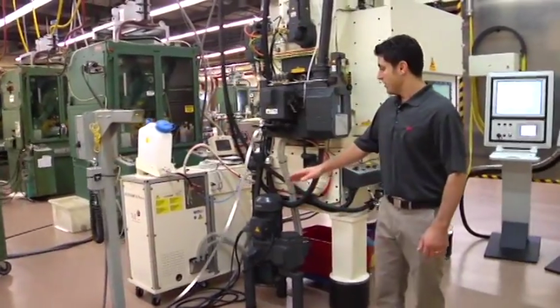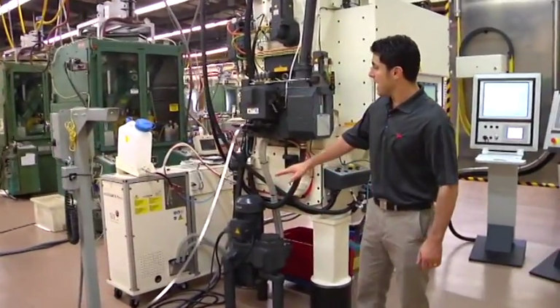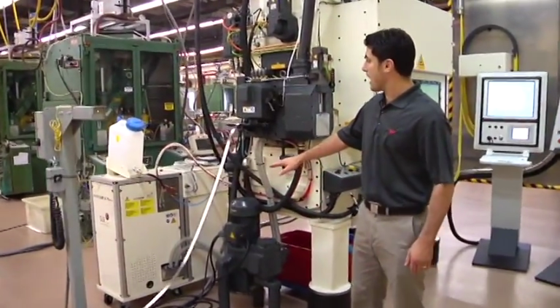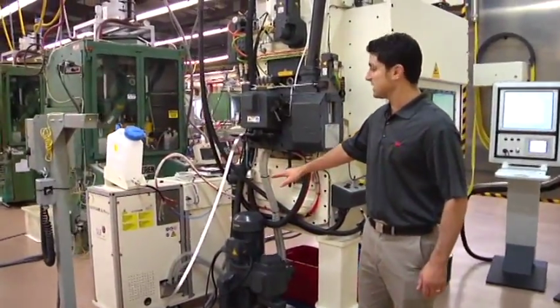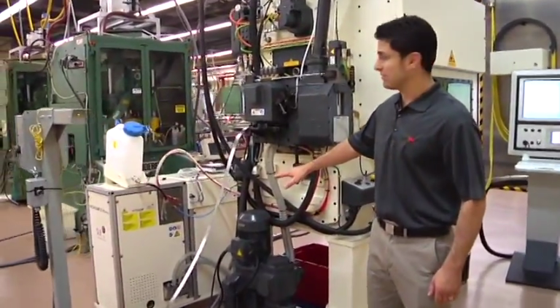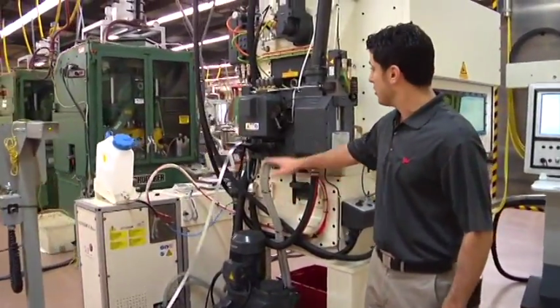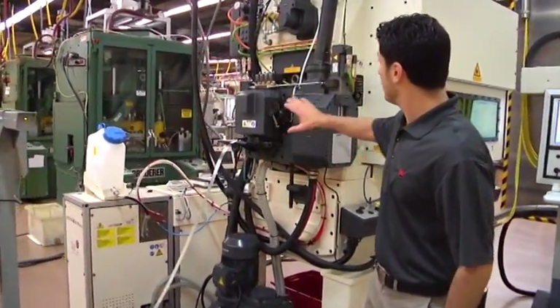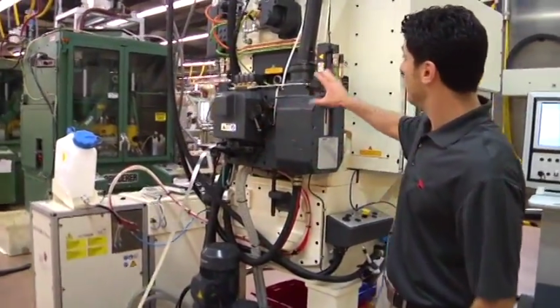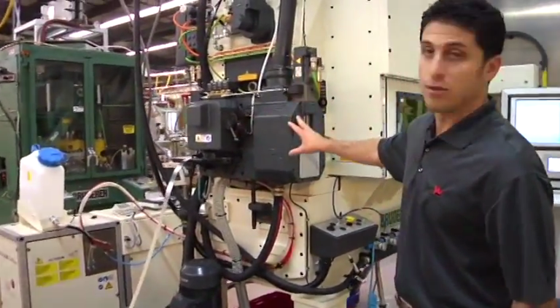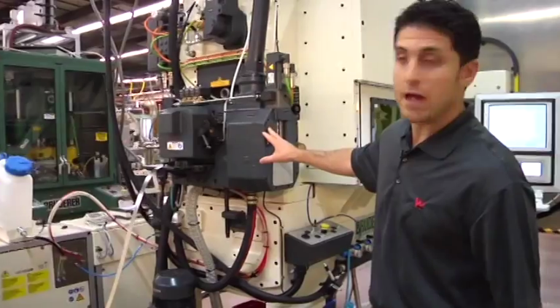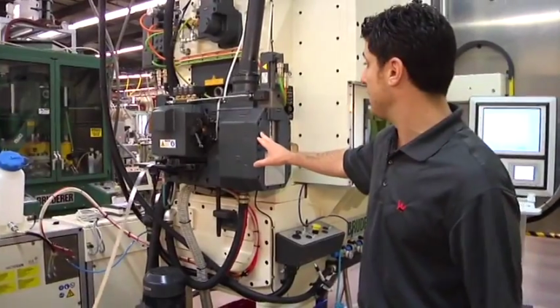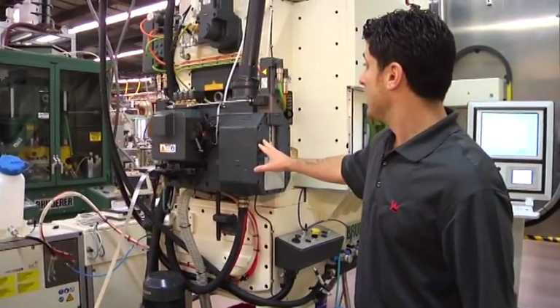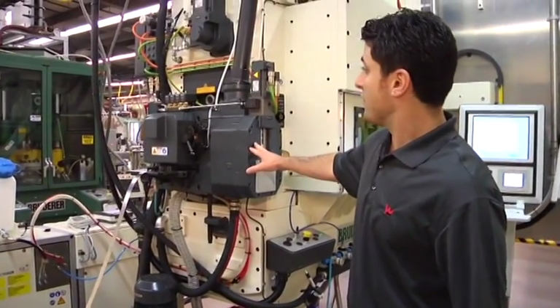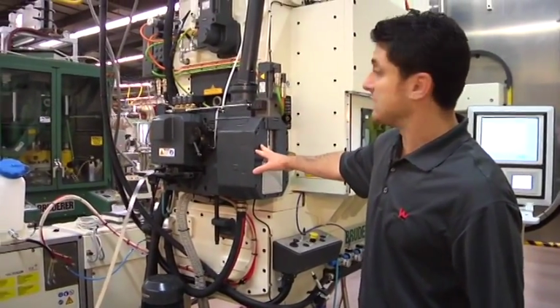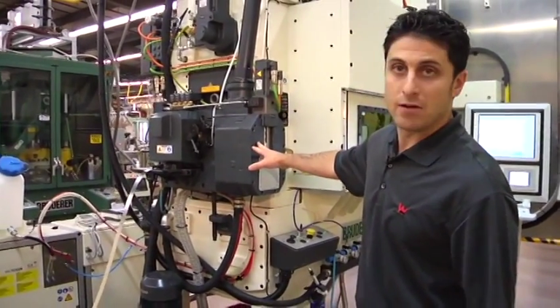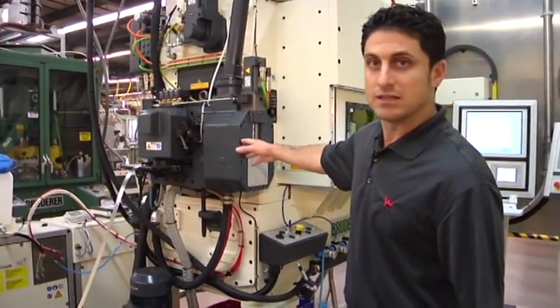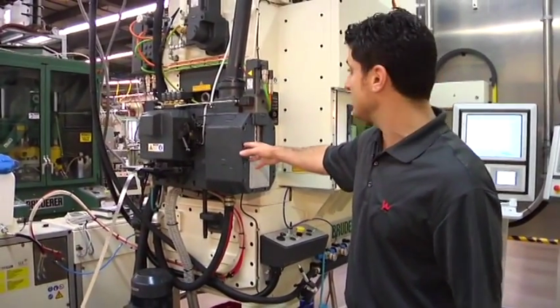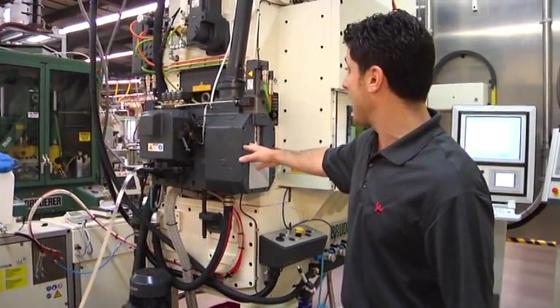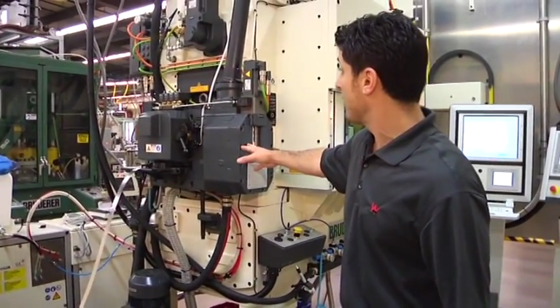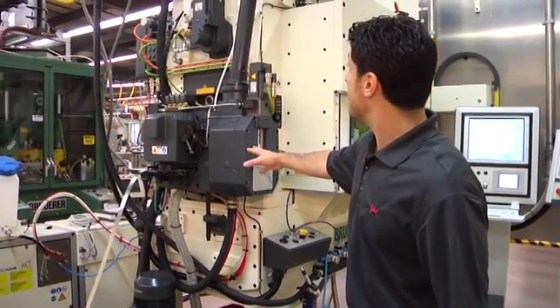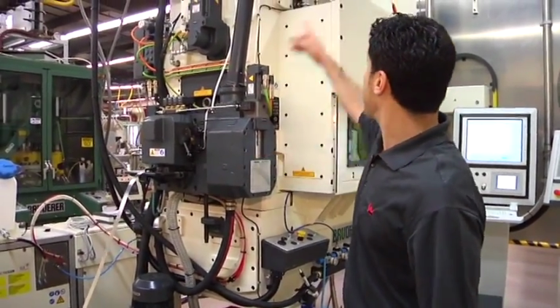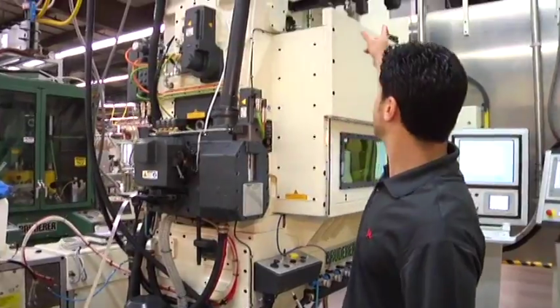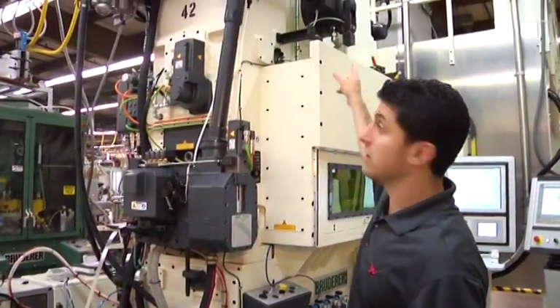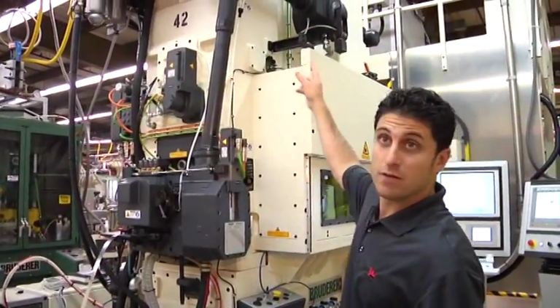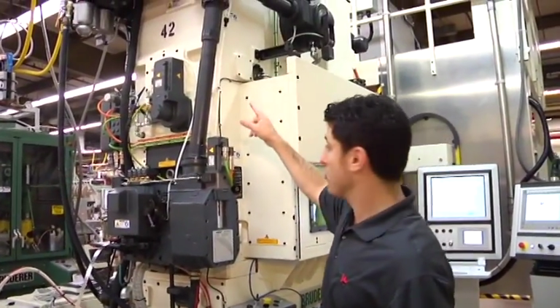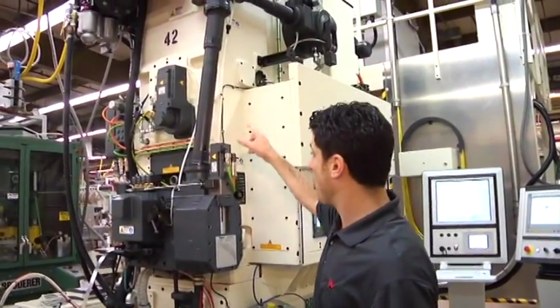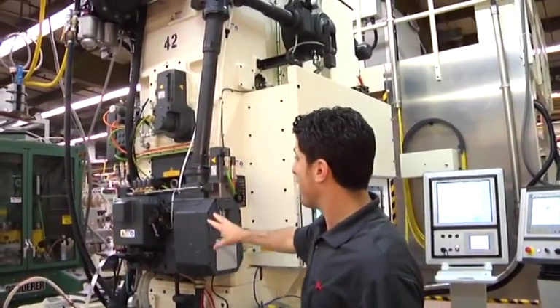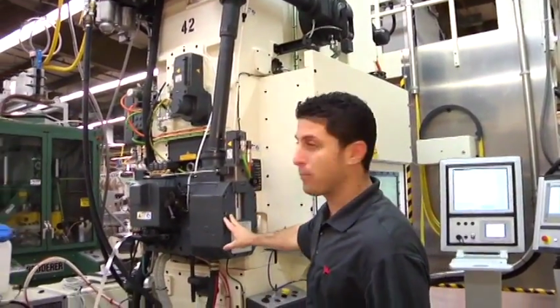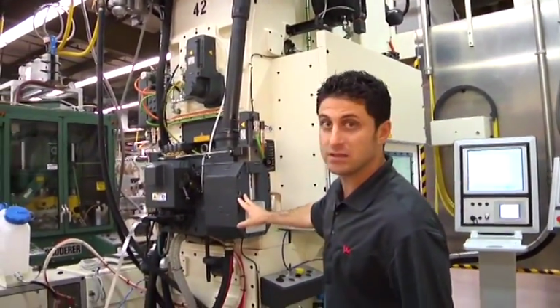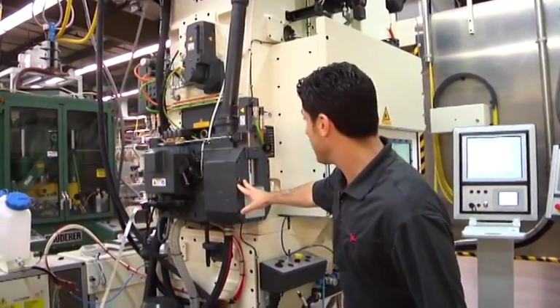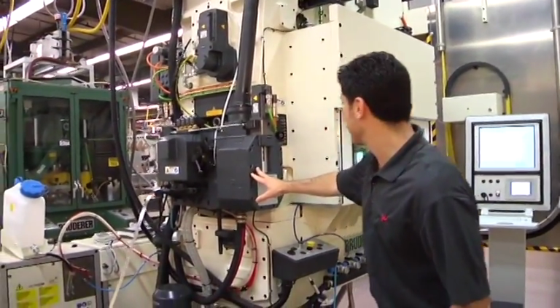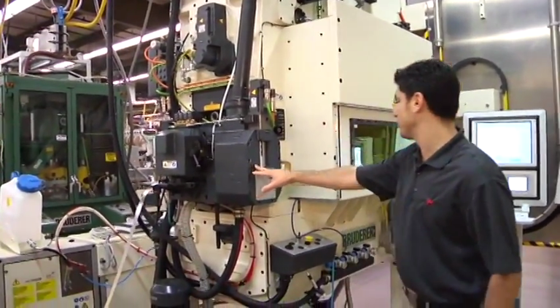The flat stock 6006 goes into the mechanical feed. The feed is set at a desired step length and it's mechanically driven through the stroke by the press into the progressive tool.